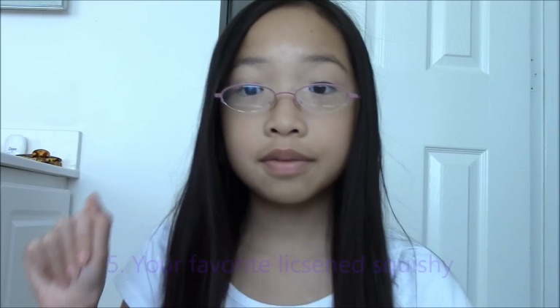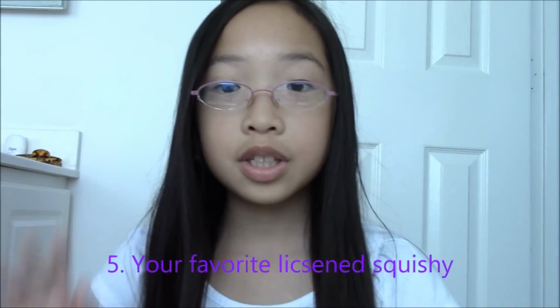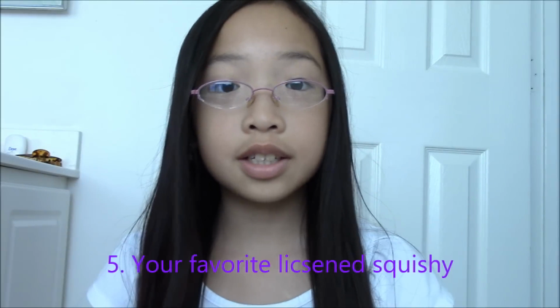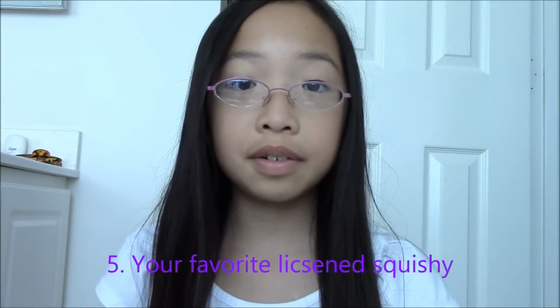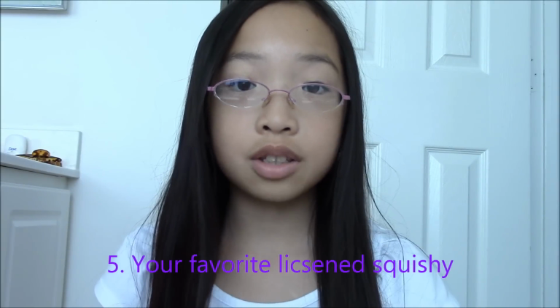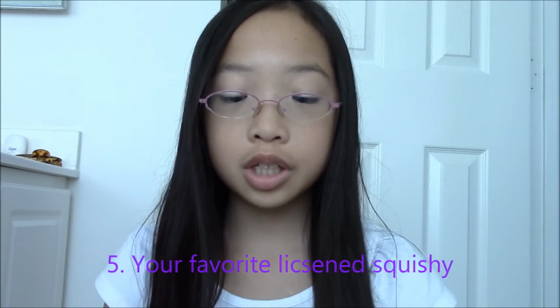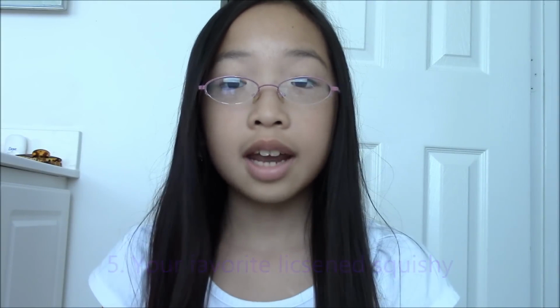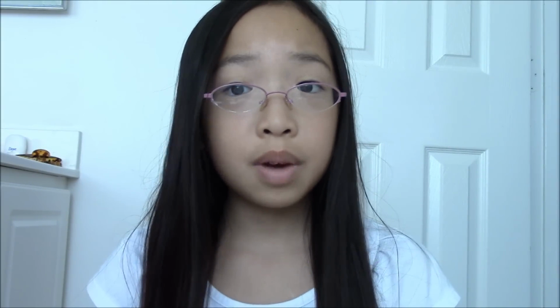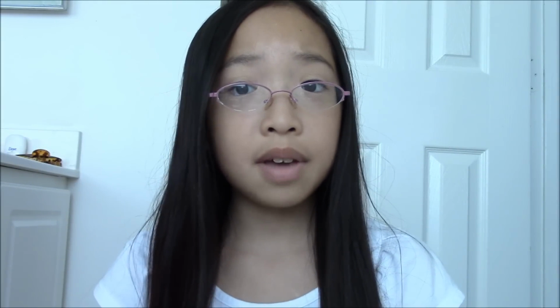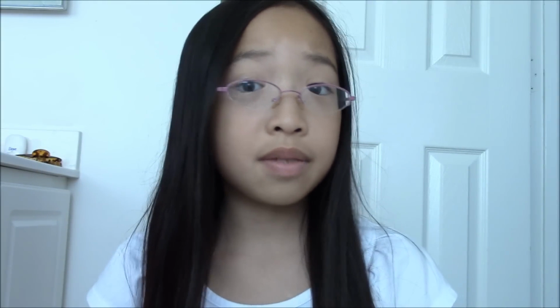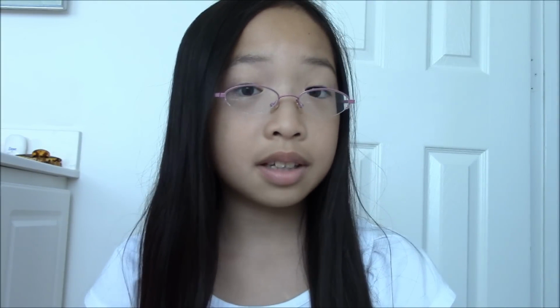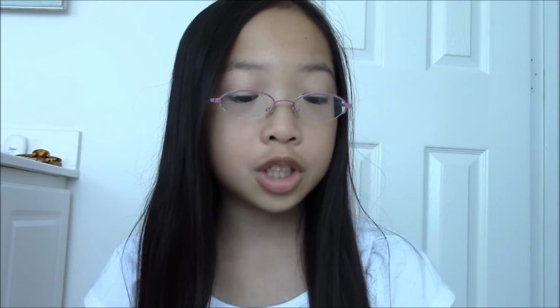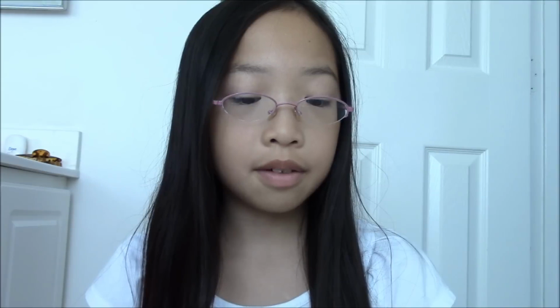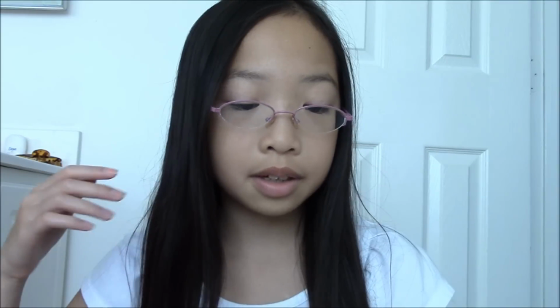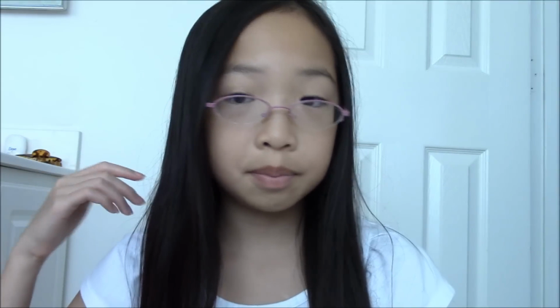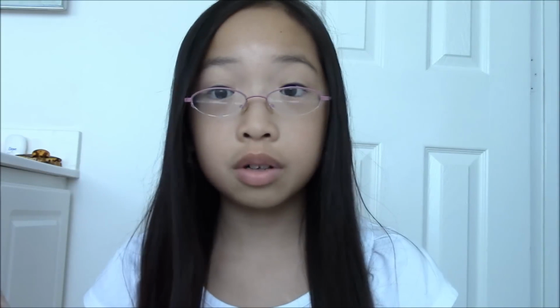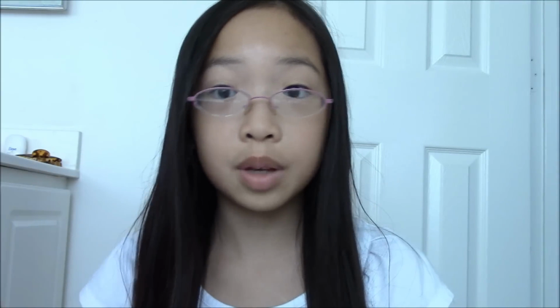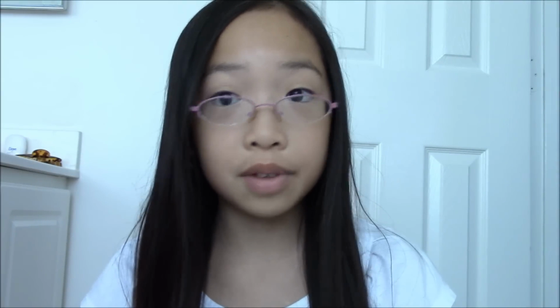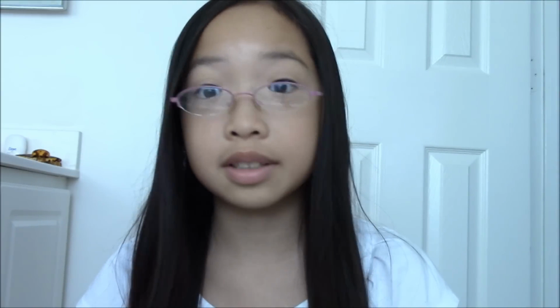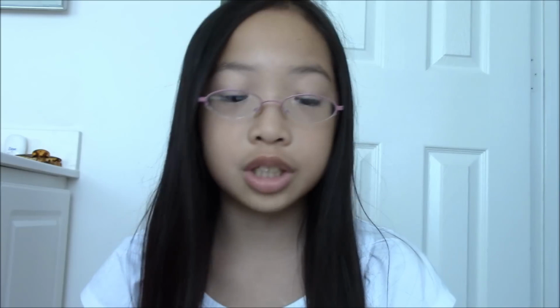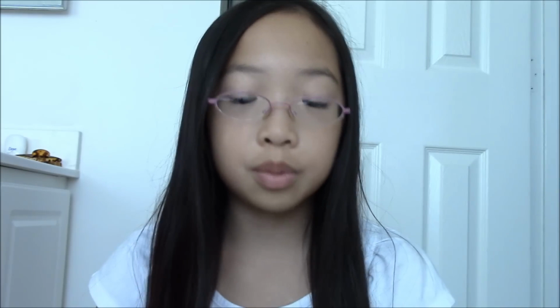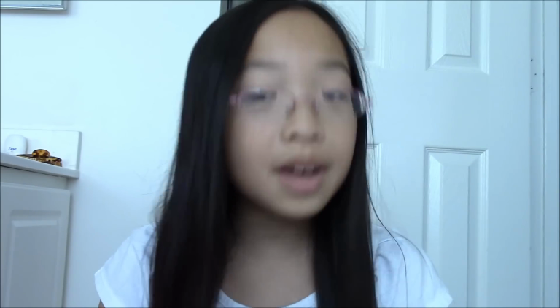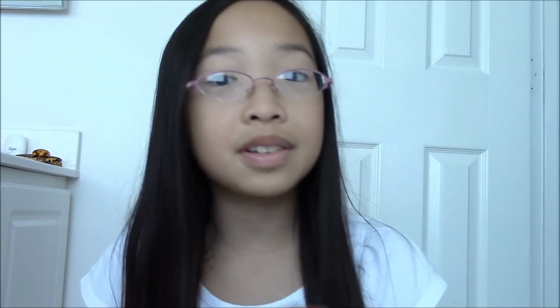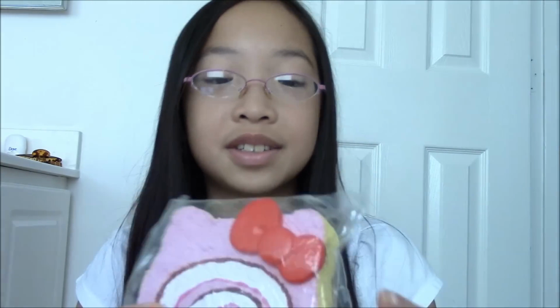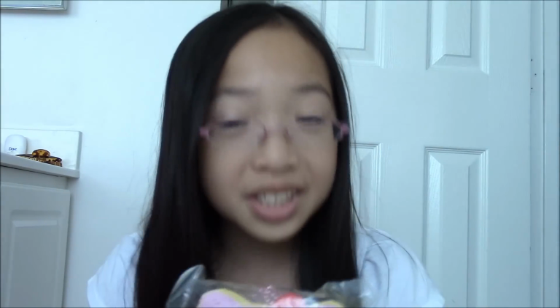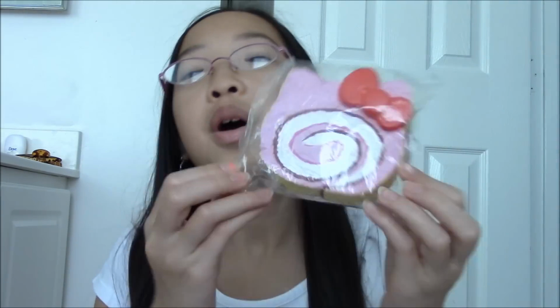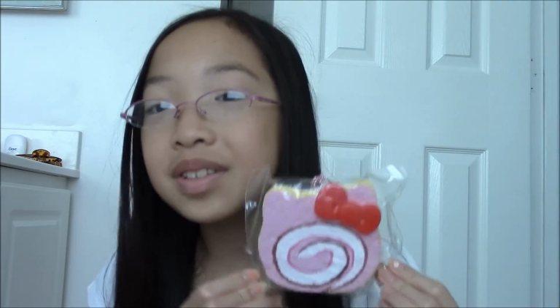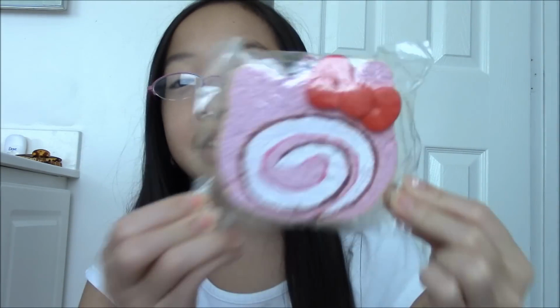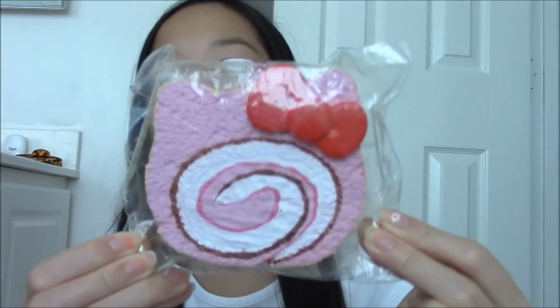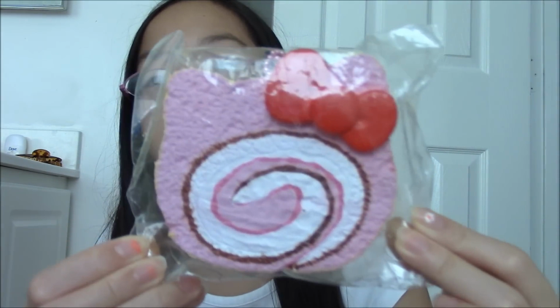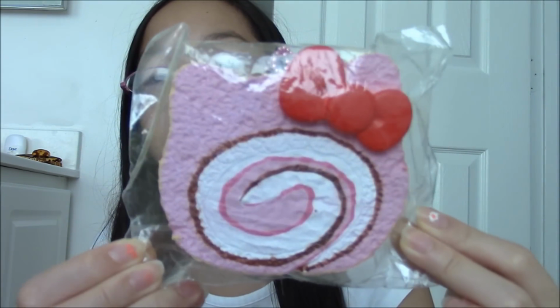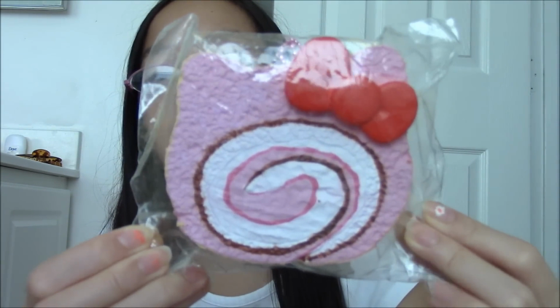The fifth question is your favorite license squishy. I don't have just one favorite license squishy — I have more than one. But one of my favorites has to be this Hello Kitty cake roll.